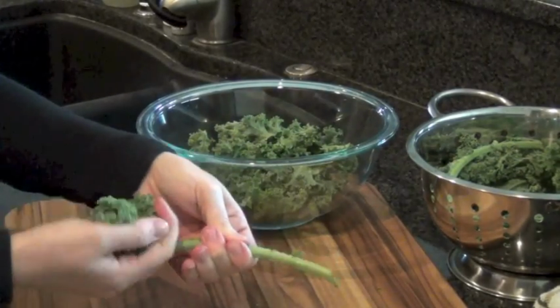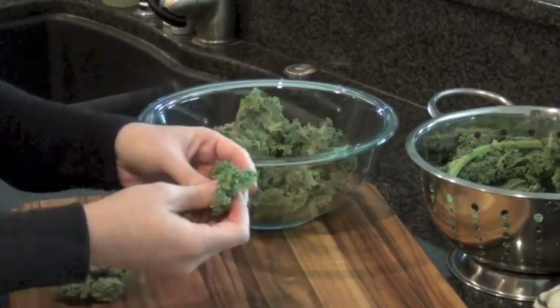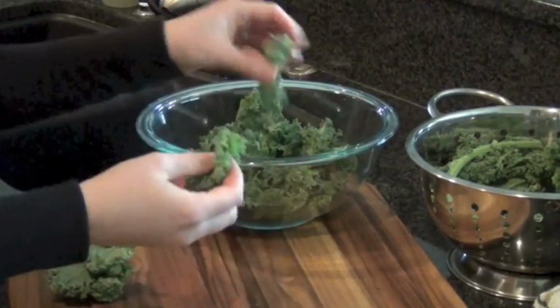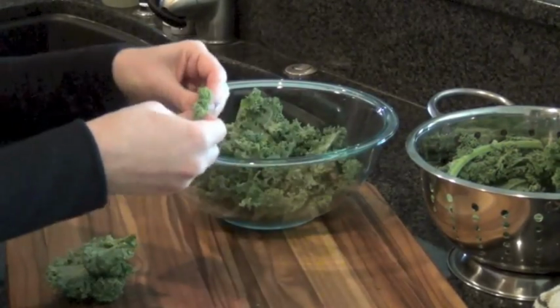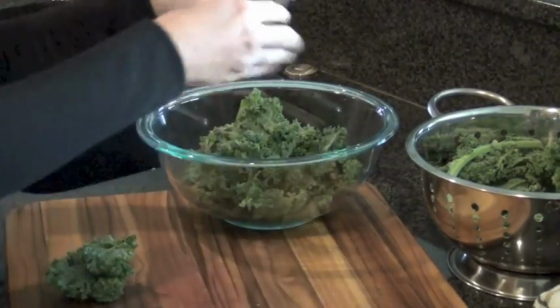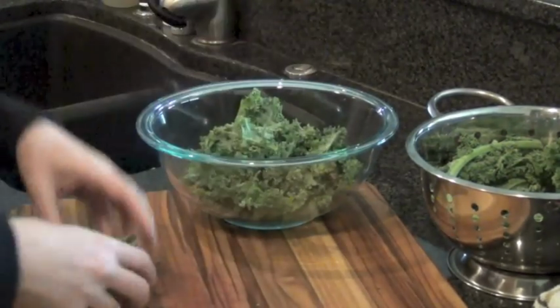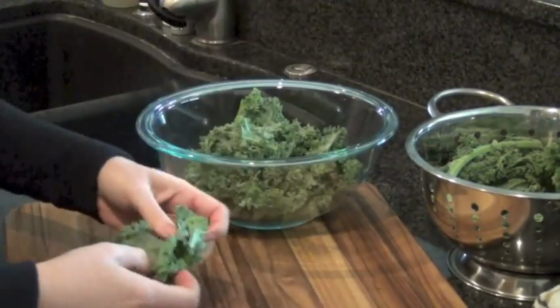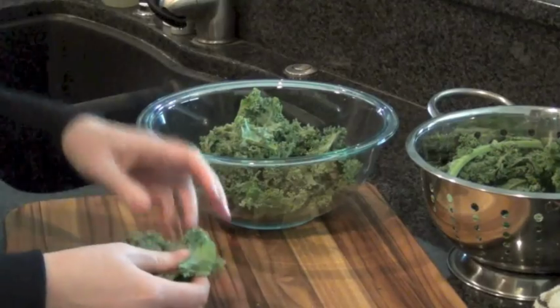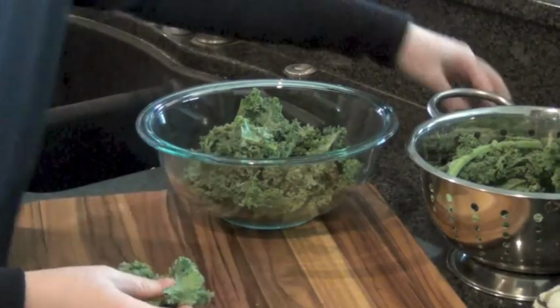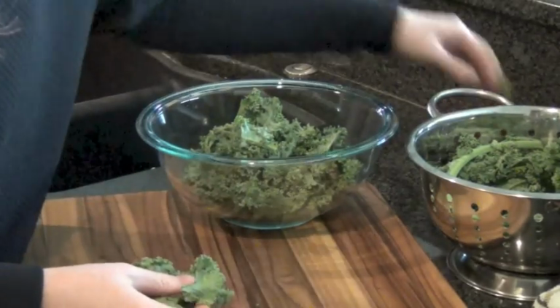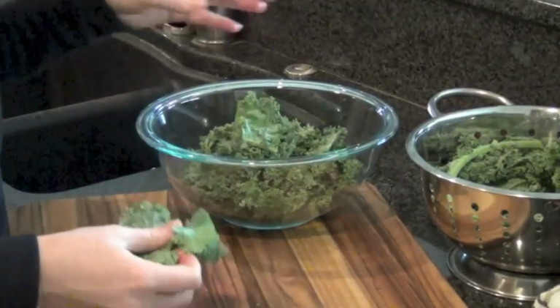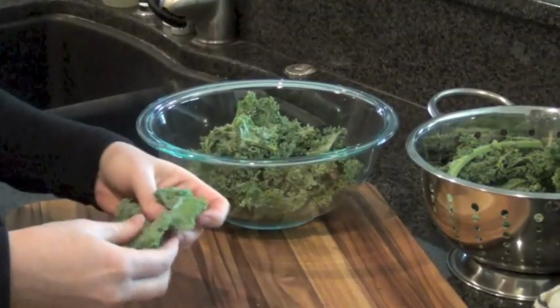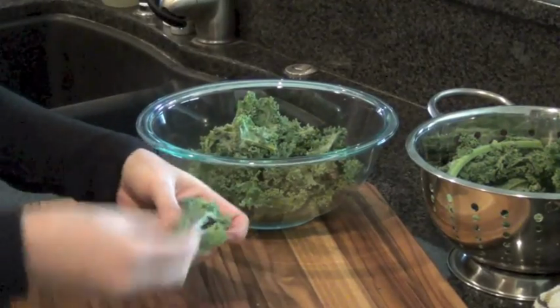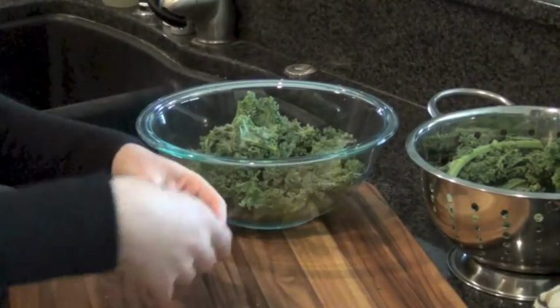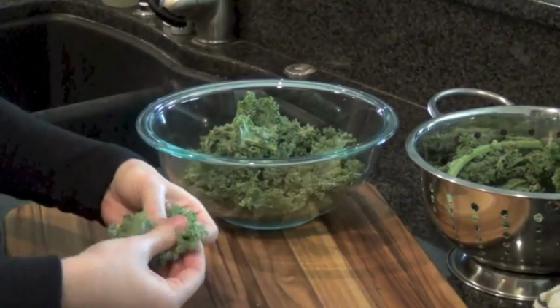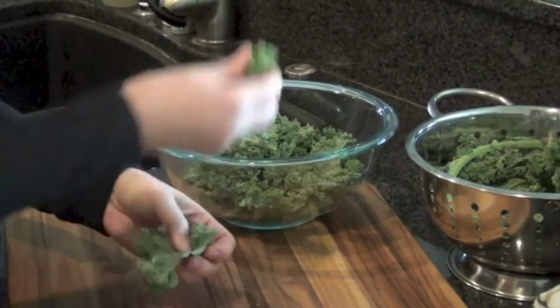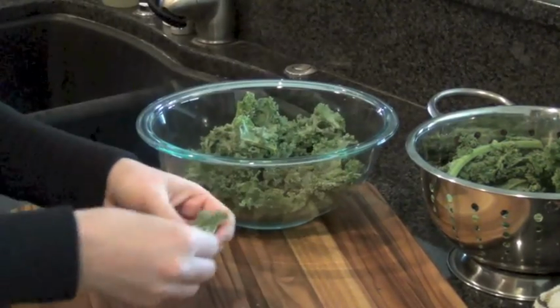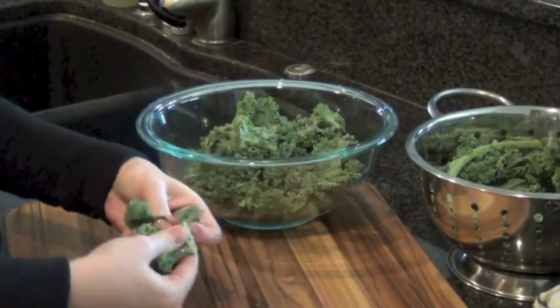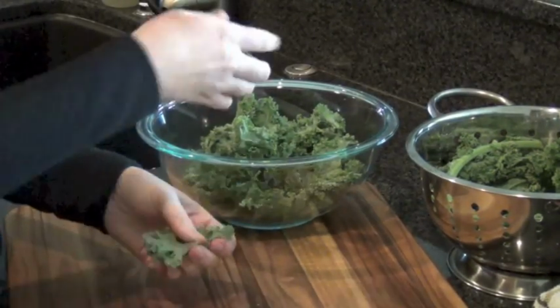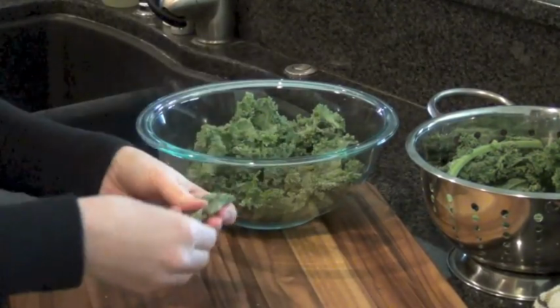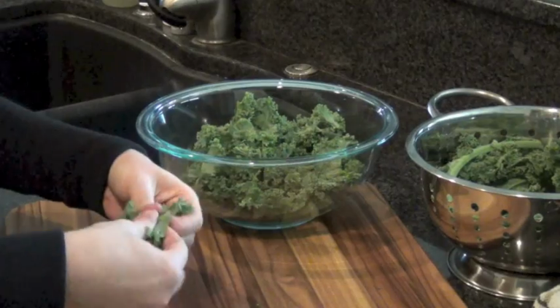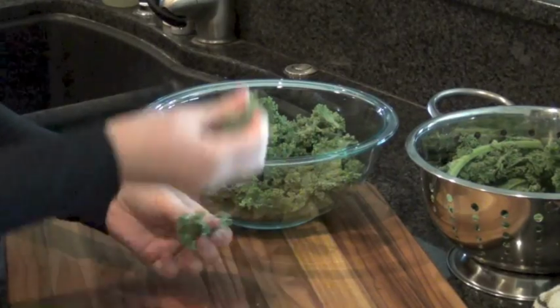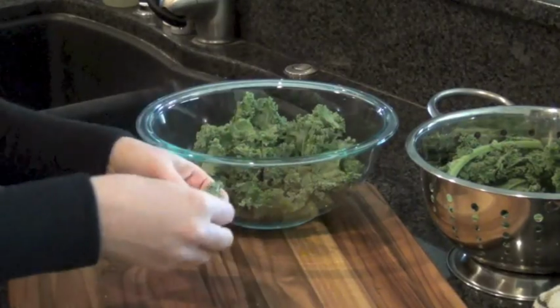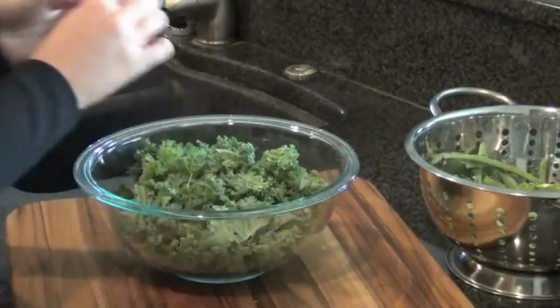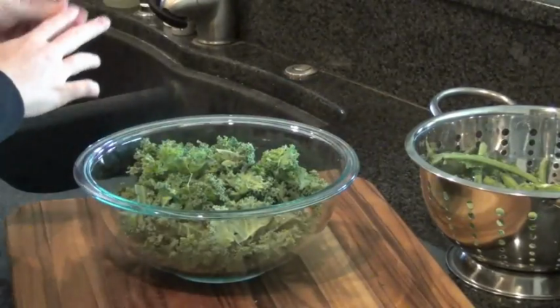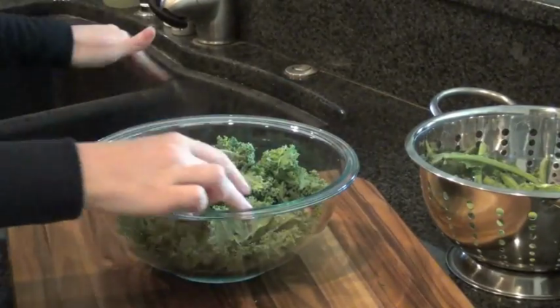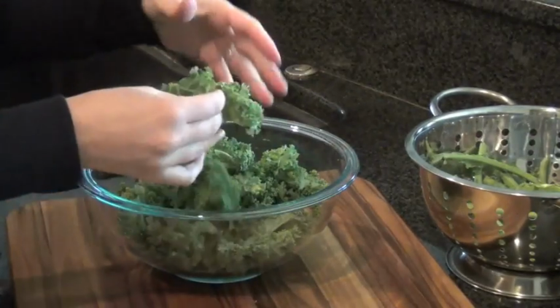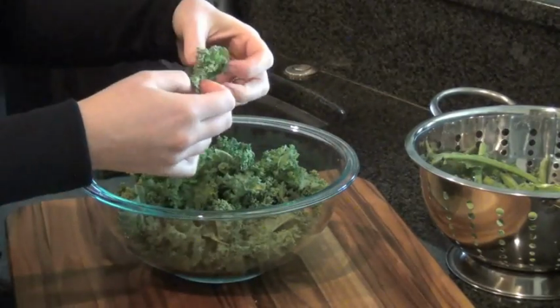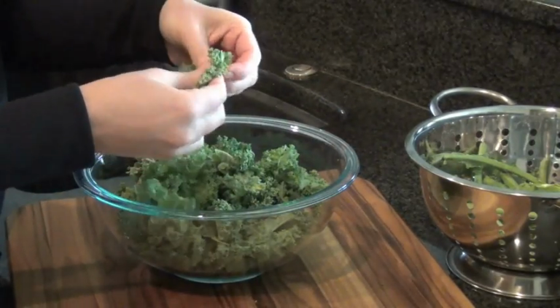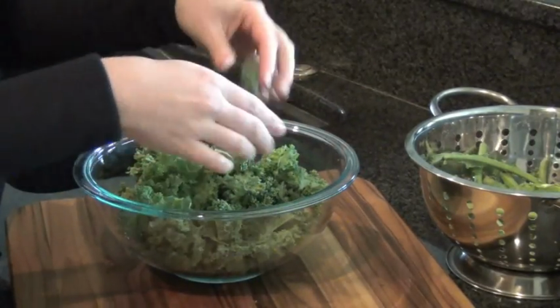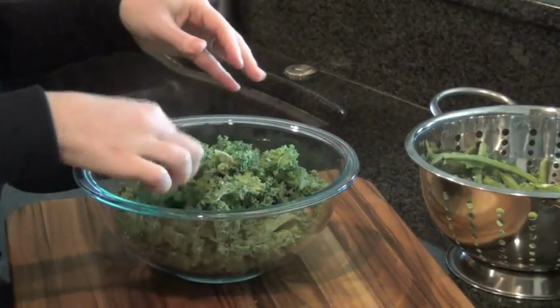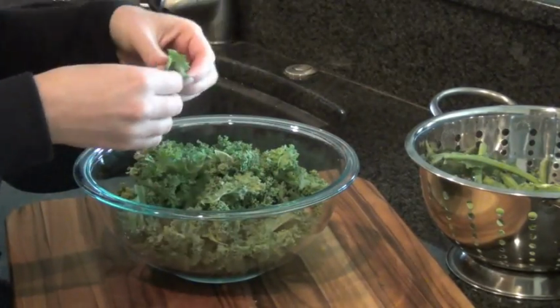This would be a great thing to have your kids help you with if you're trying to teach them more about healthy eating in the kitchen, because you don't even need a knife. I've got this big bowl here of bite-sized pieces of kale.